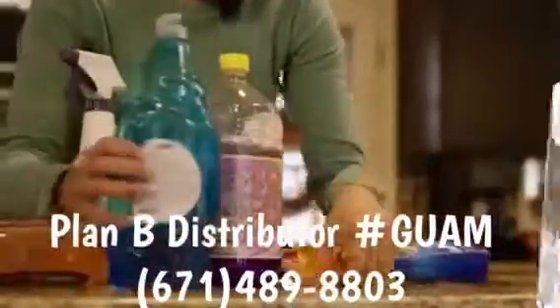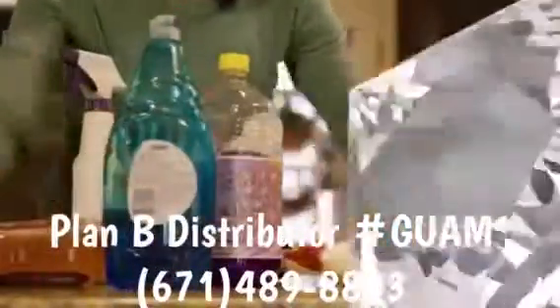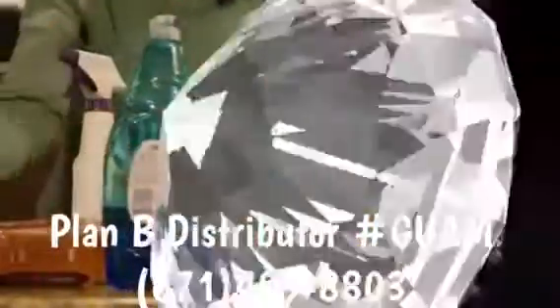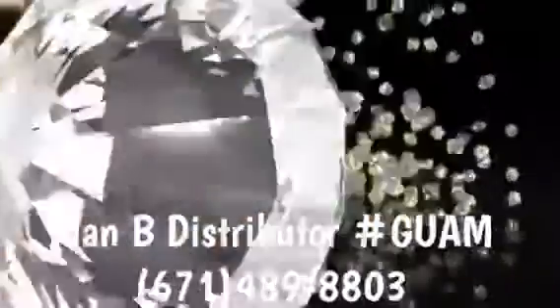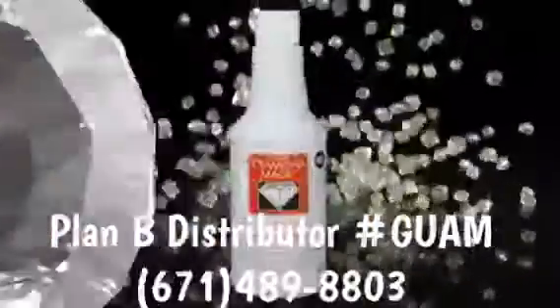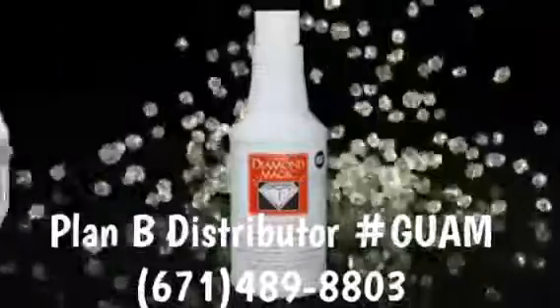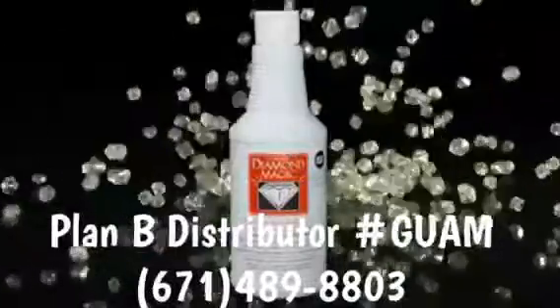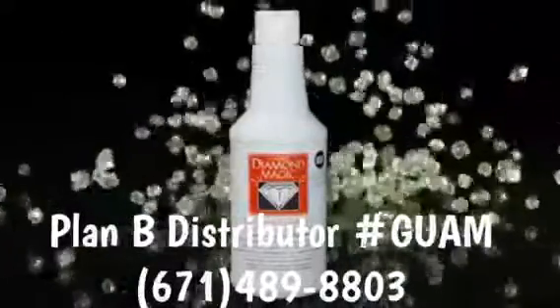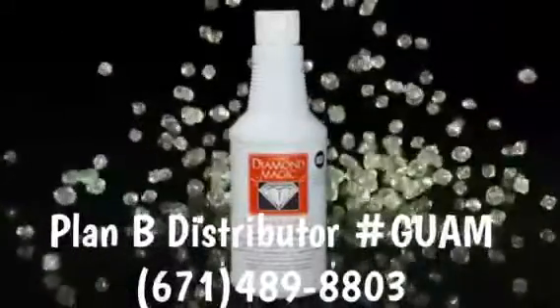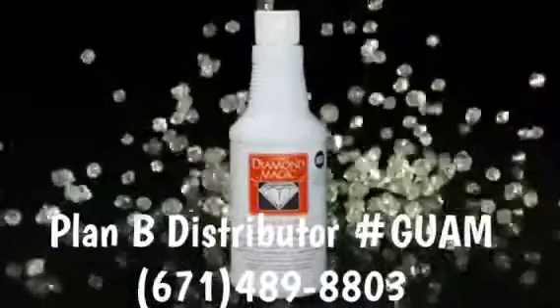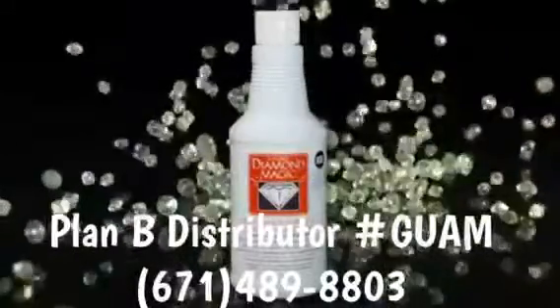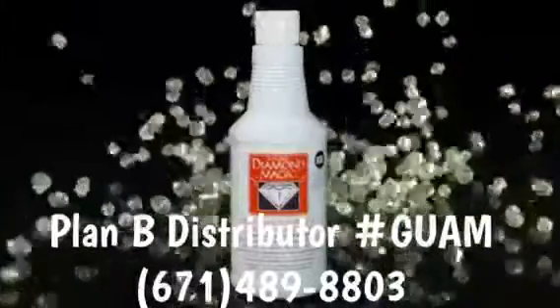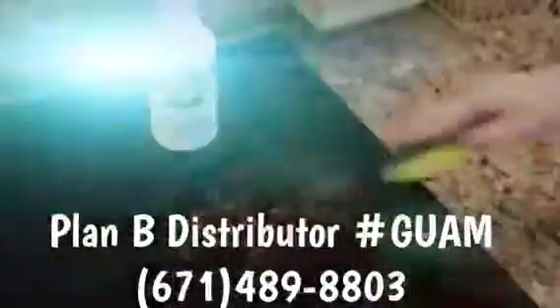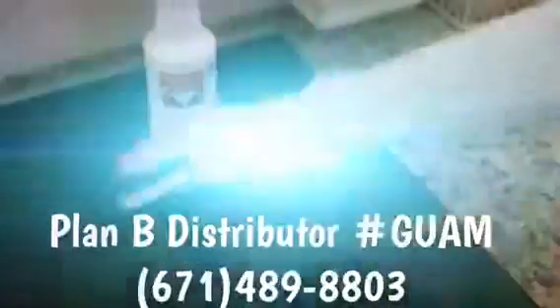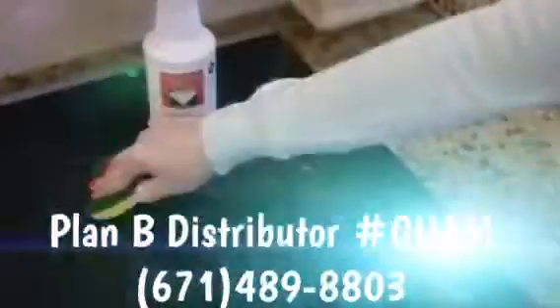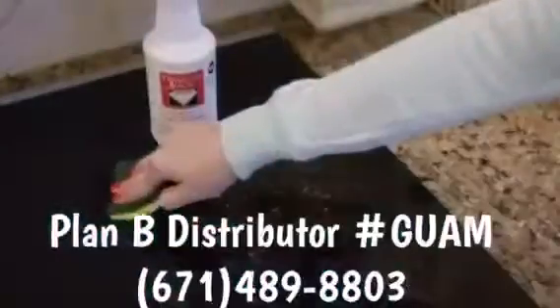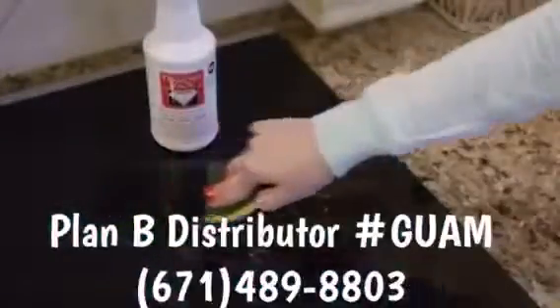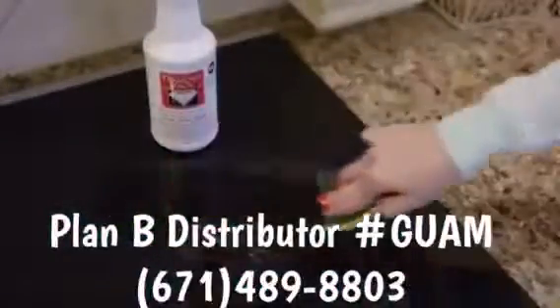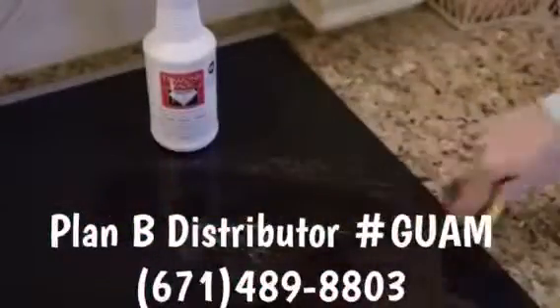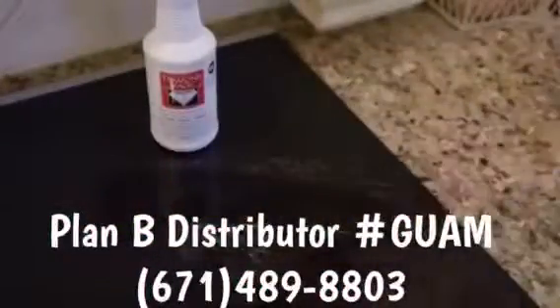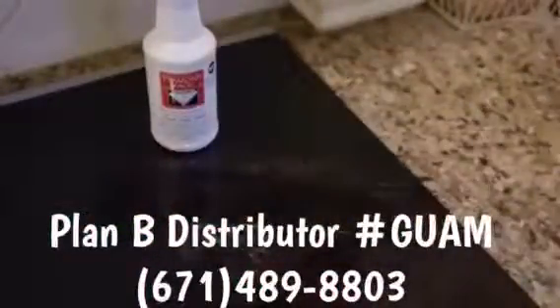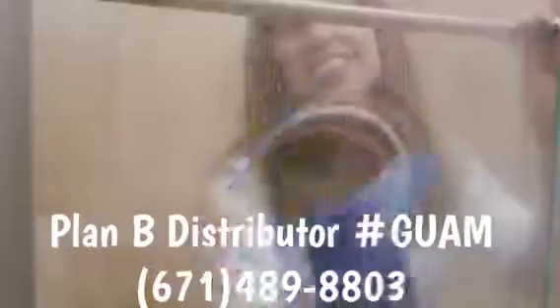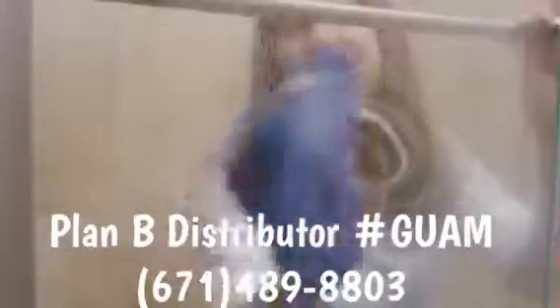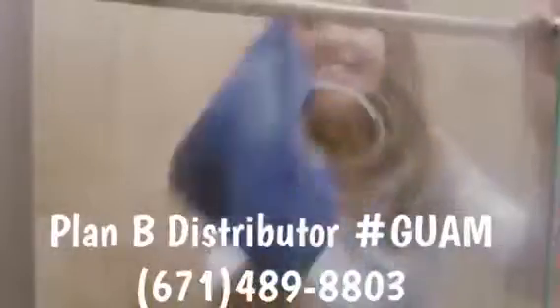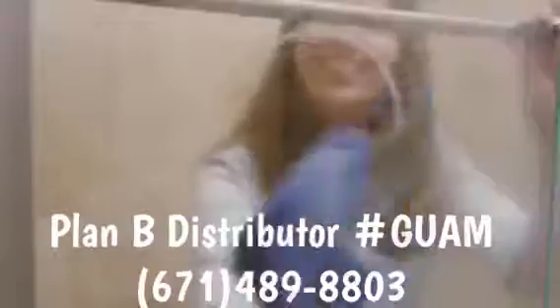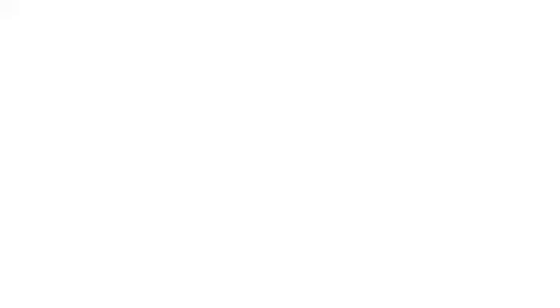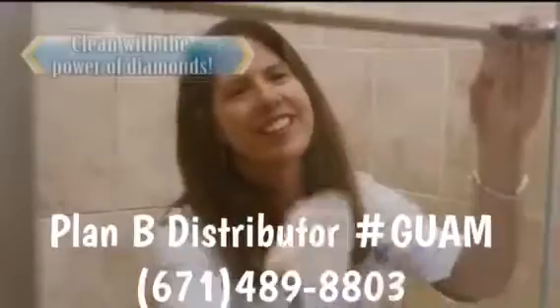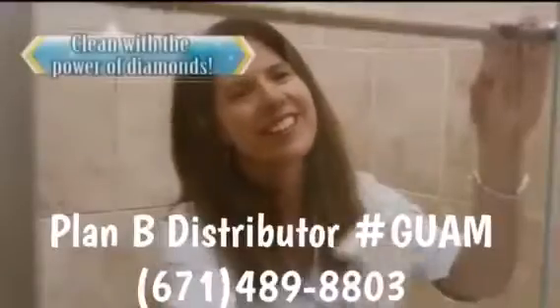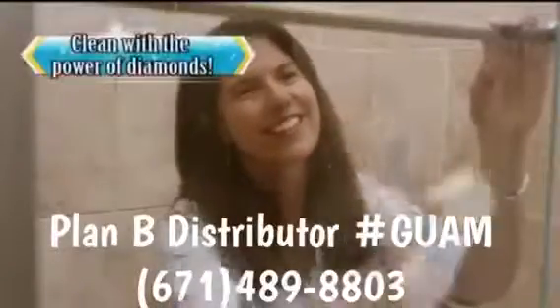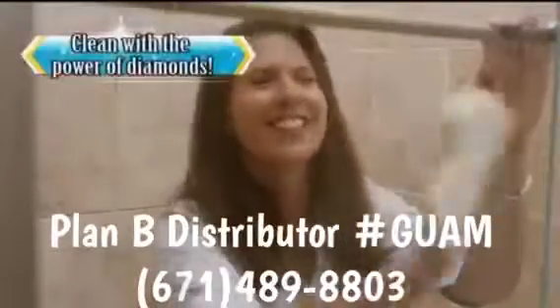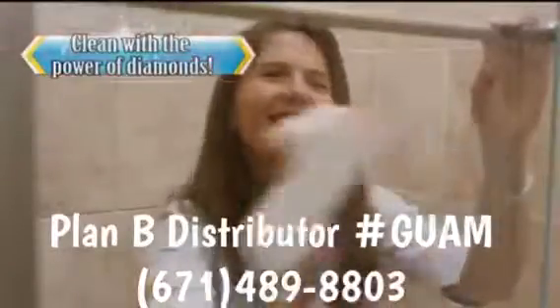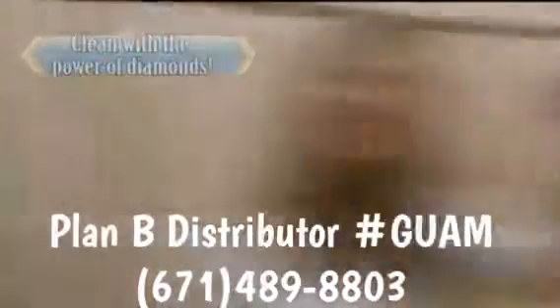Not anymore. Introducing Diamond Magic — the only cleaner powerful enough to remove the toughest stains anywhere in your home using the power of real diamonds.